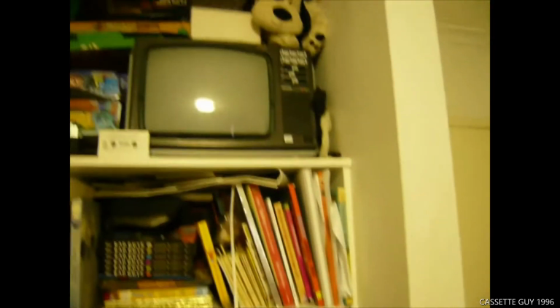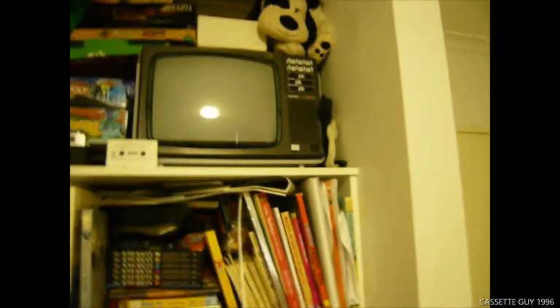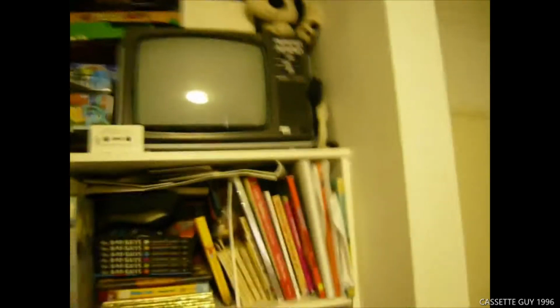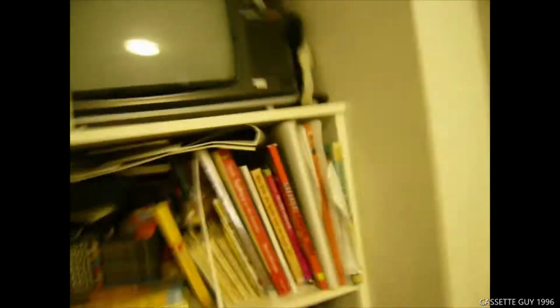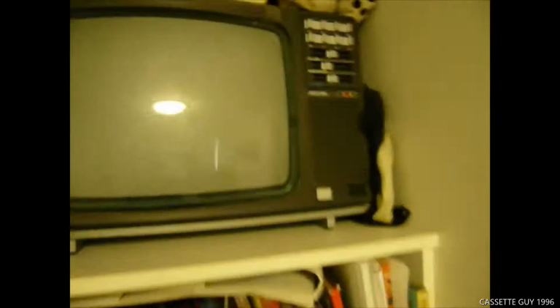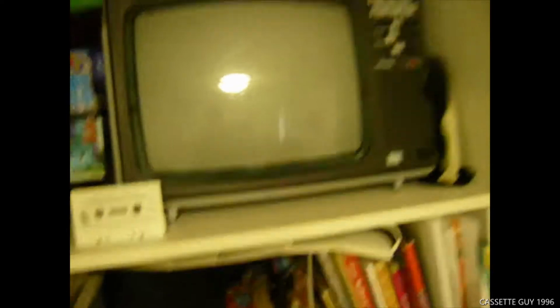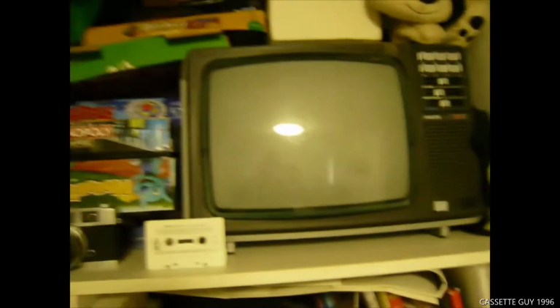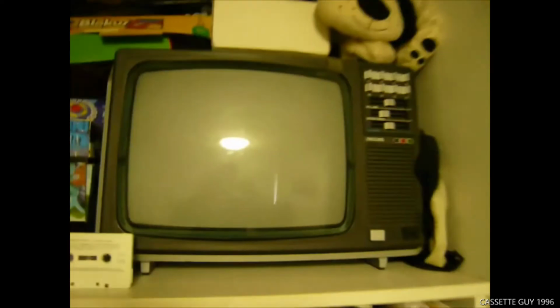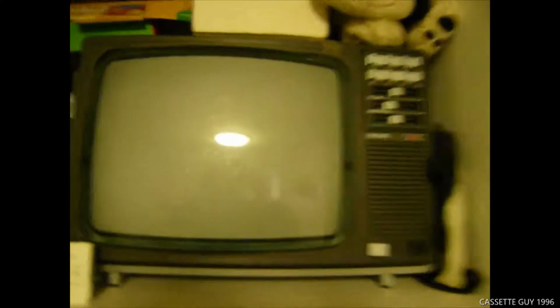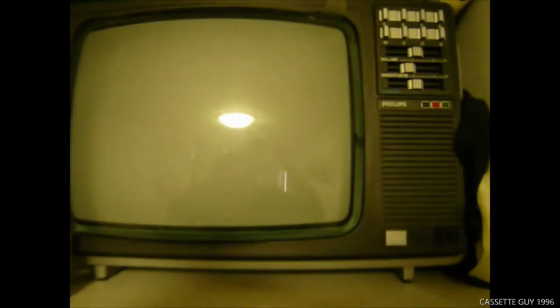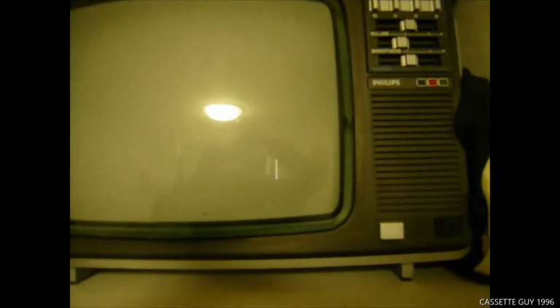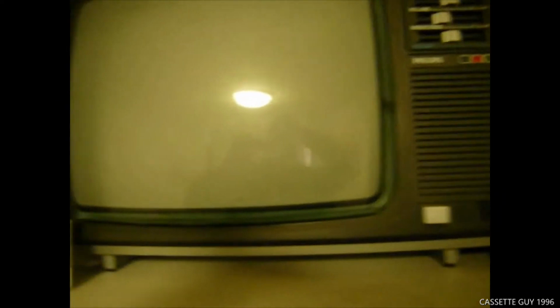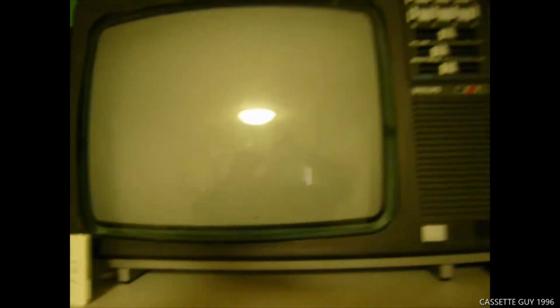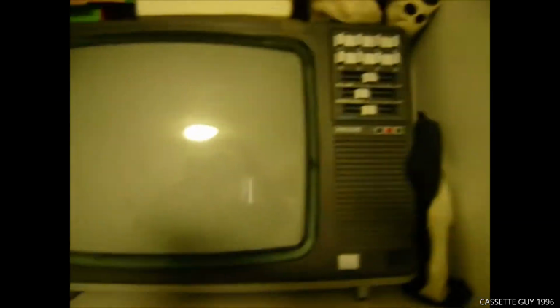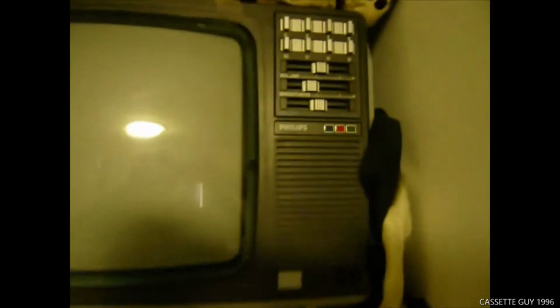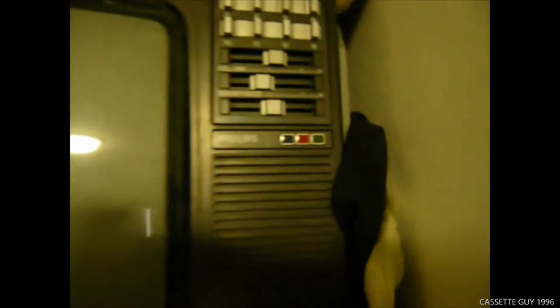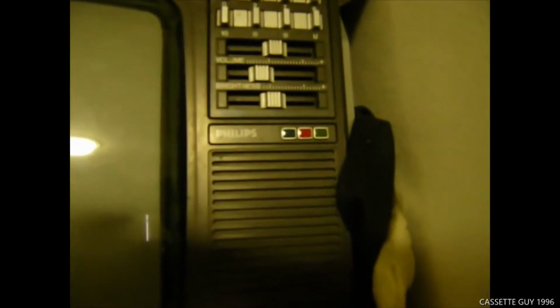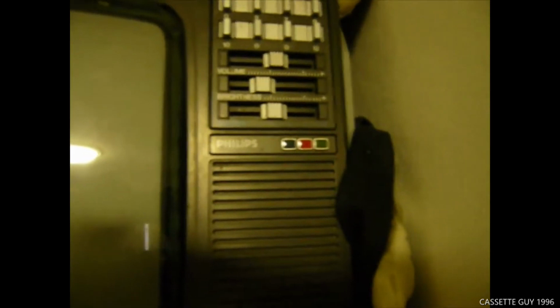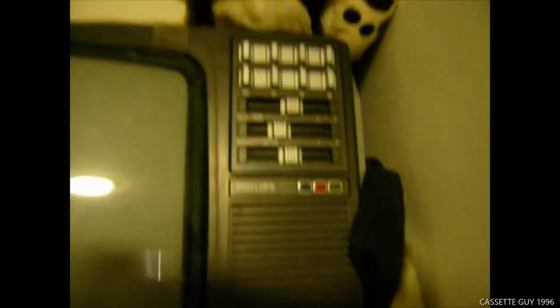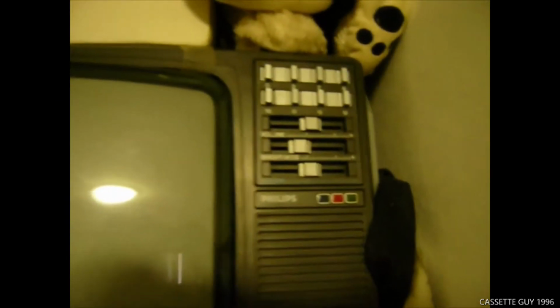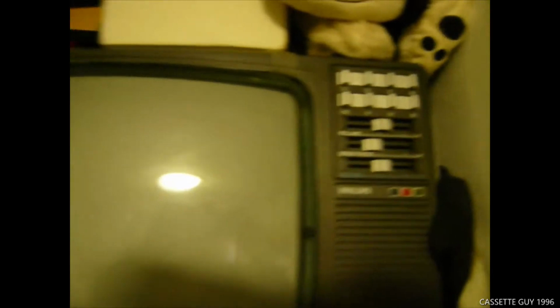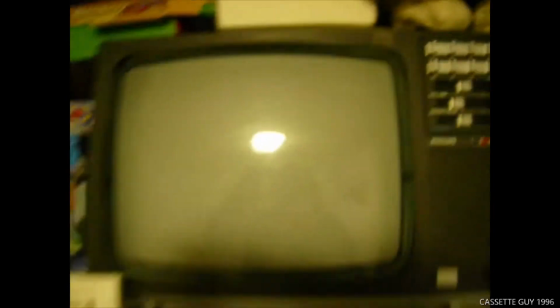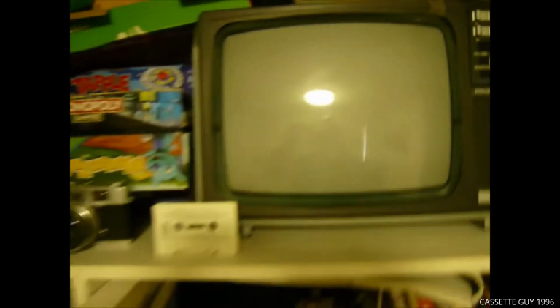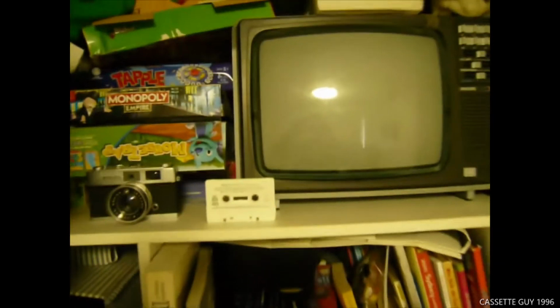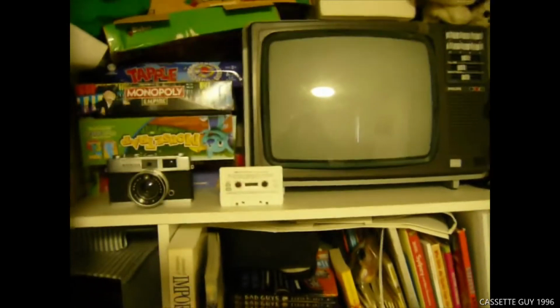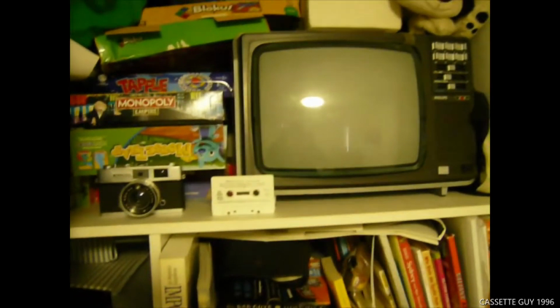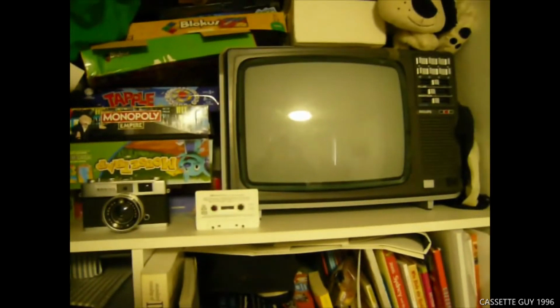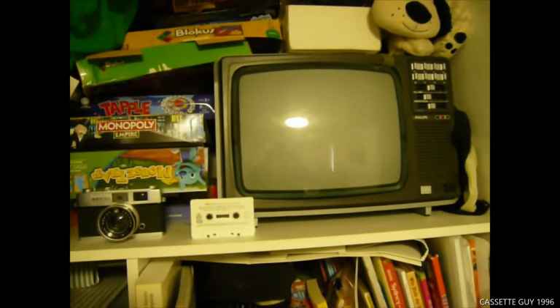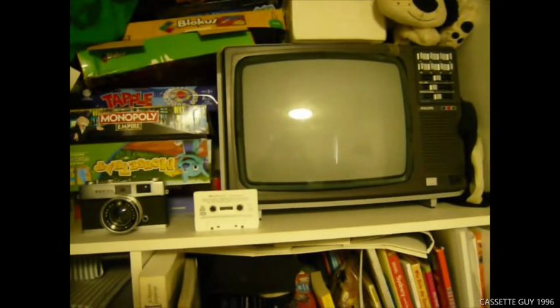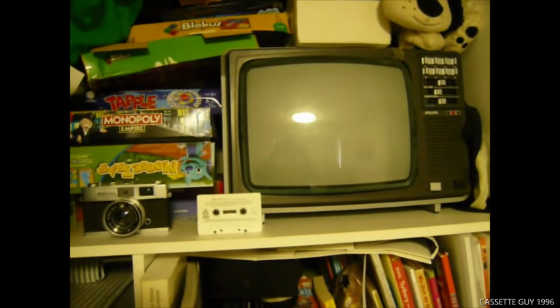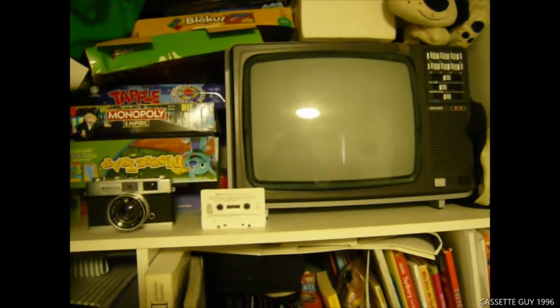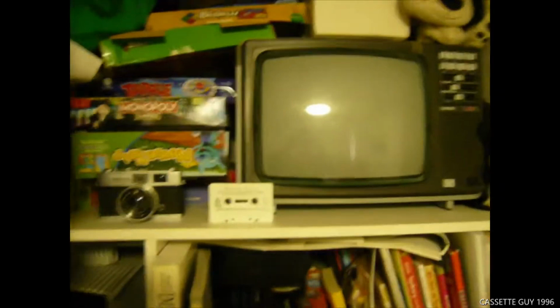Here is this television set. I didn't do an unboxing on it yet. This is a Philips Natural 14, or National 14, television.